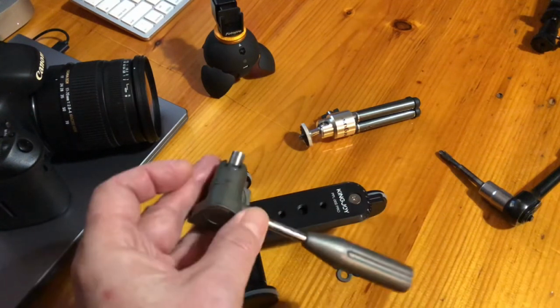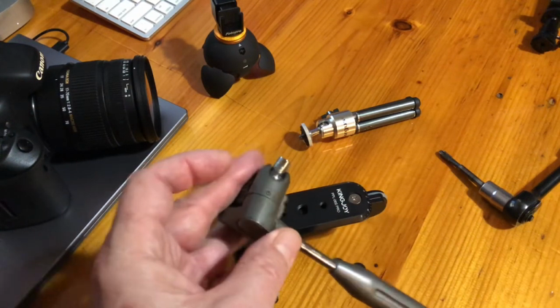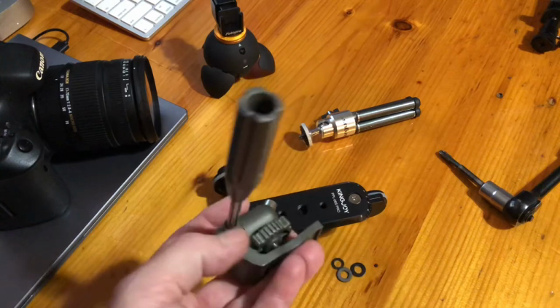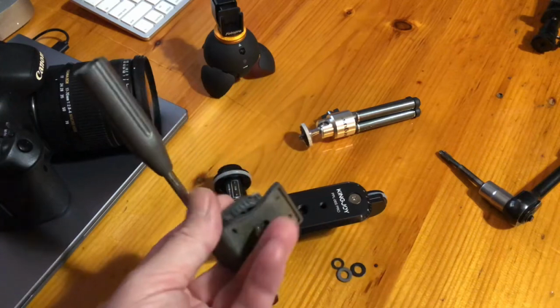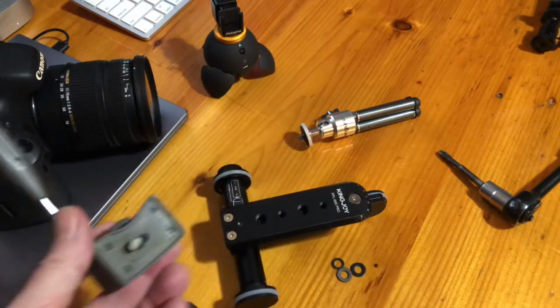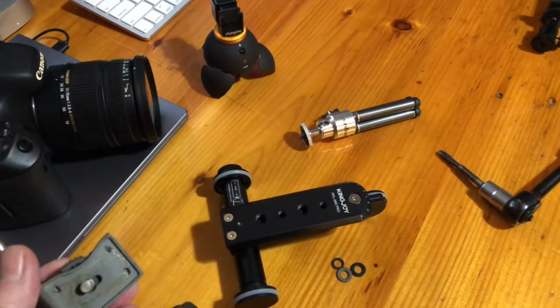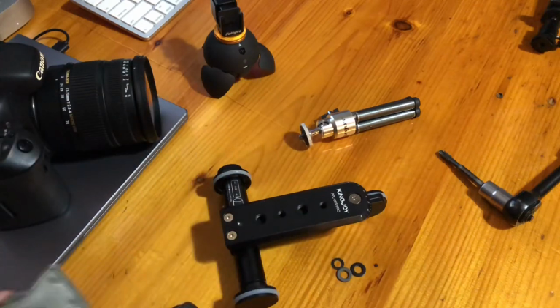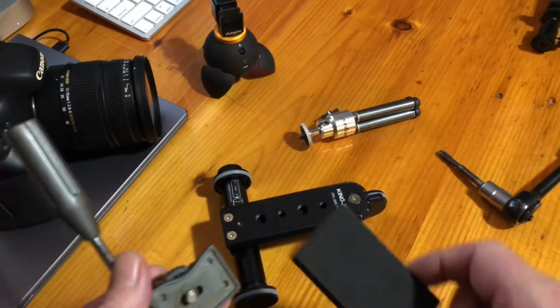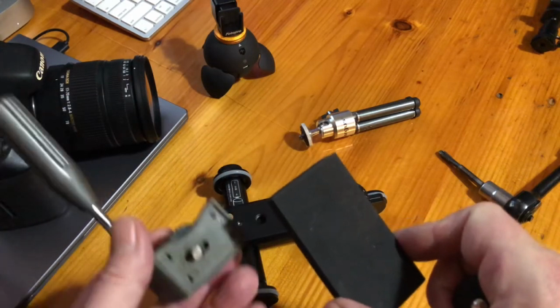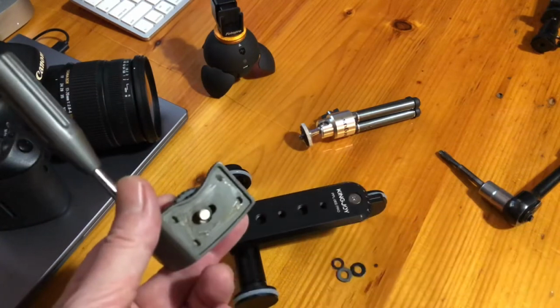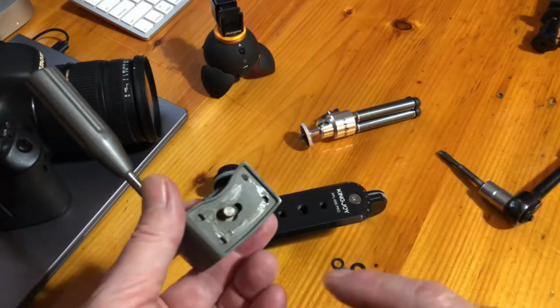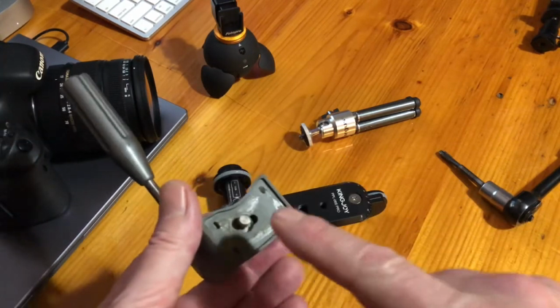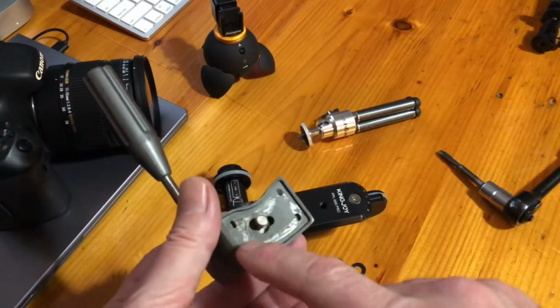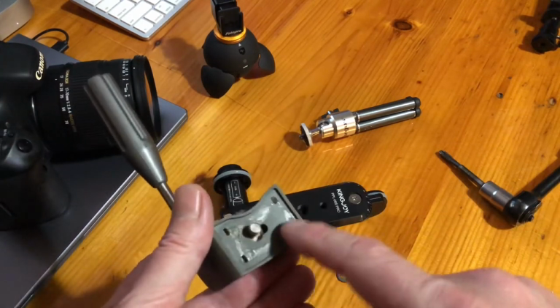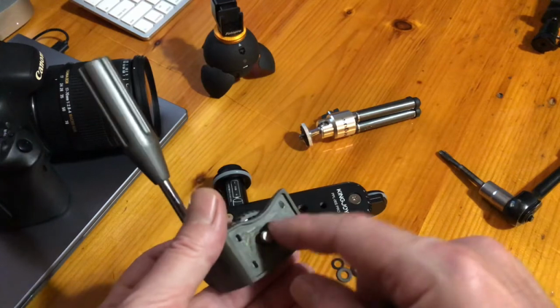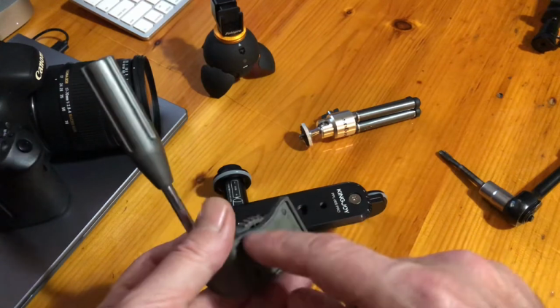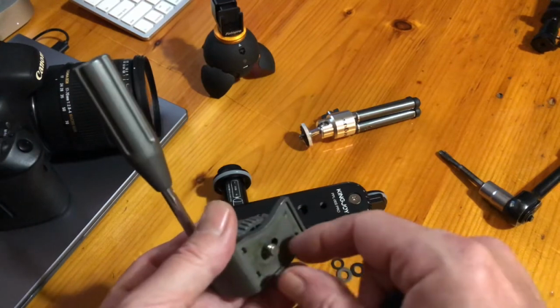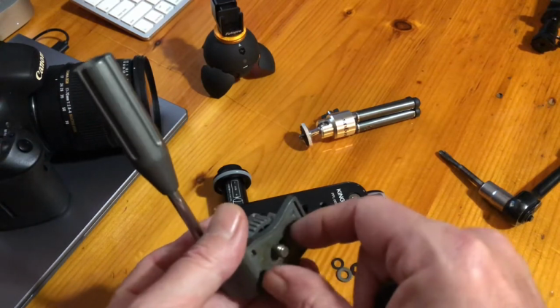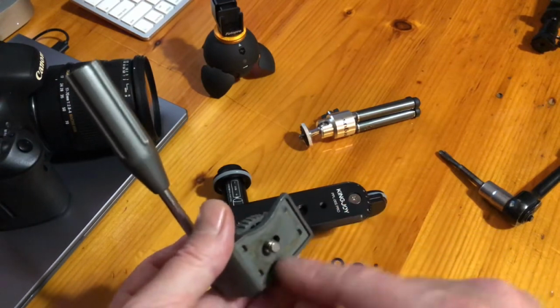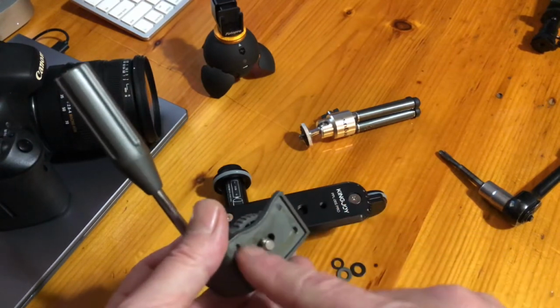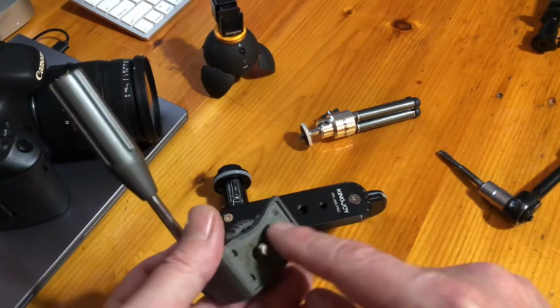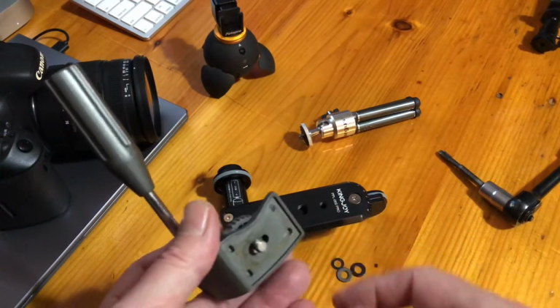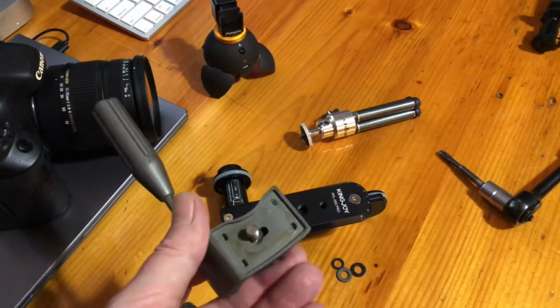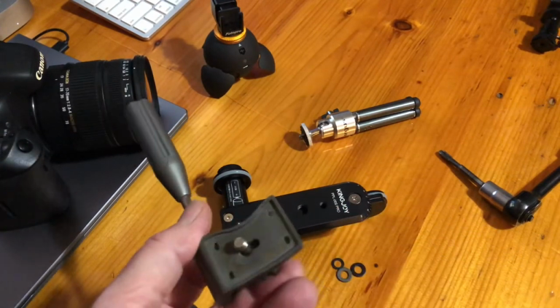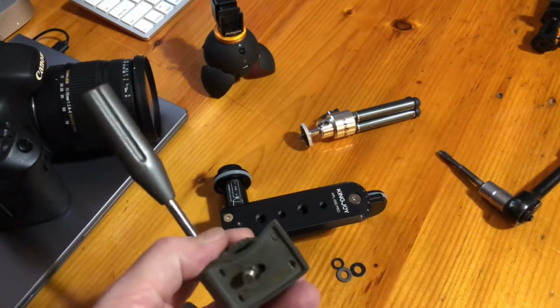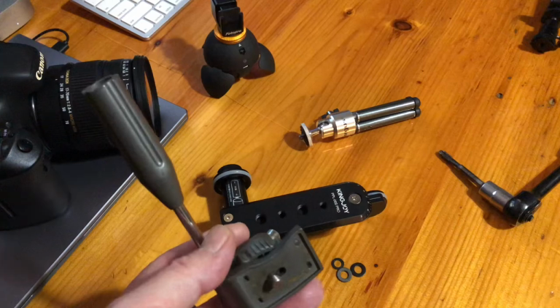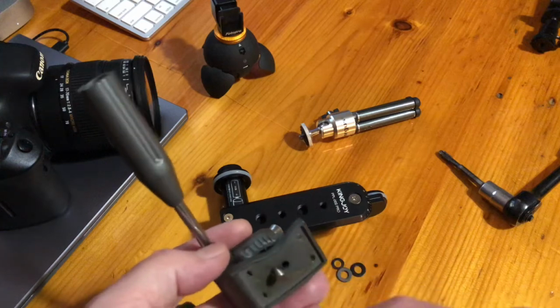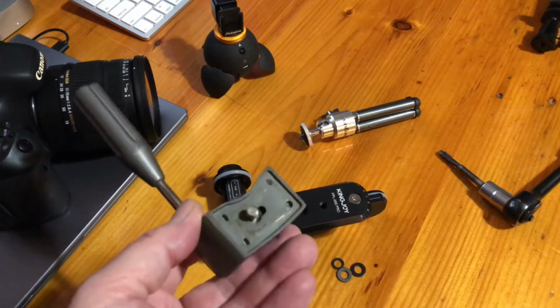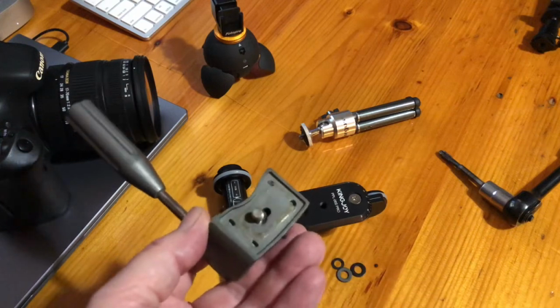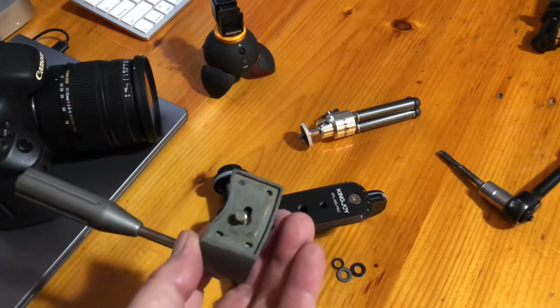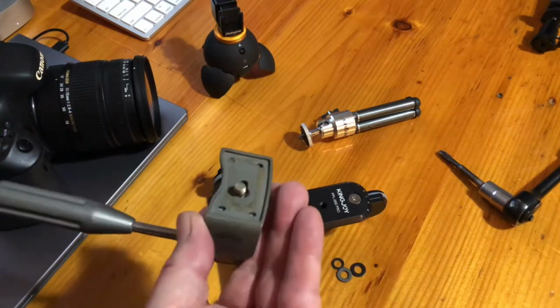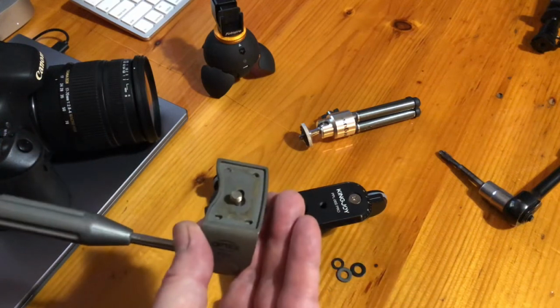I'm going to tap this piece out now and then come back to show you what it looks like assembled. I've also got a nice little piece of foam to cut and glue in here because the original rubber piece went missing years ago. We'll clean it up a little bit and be right back.